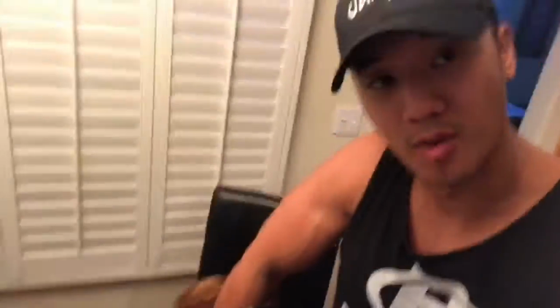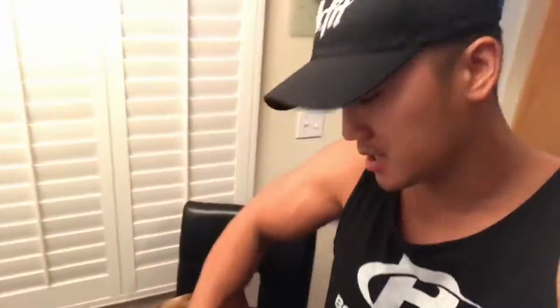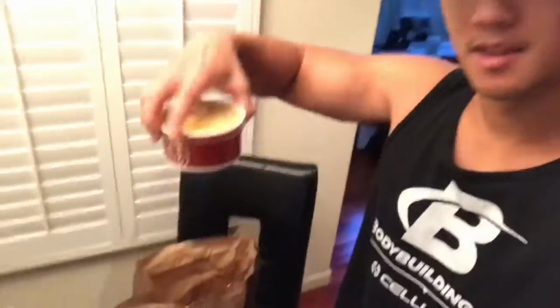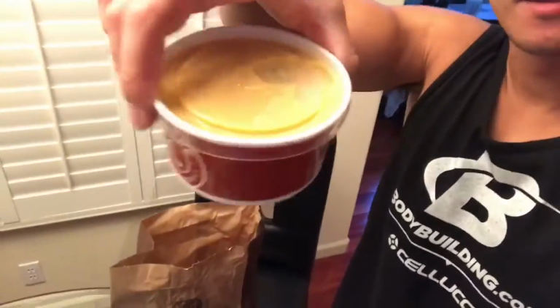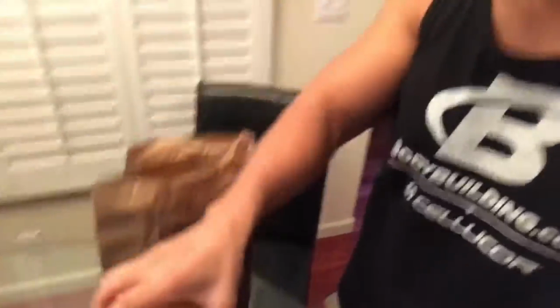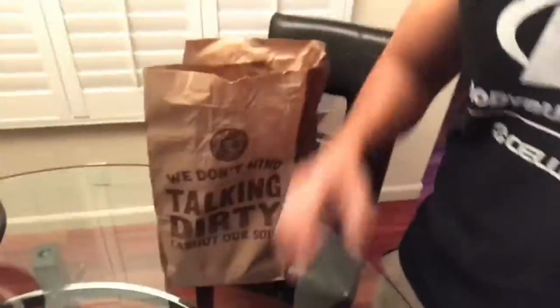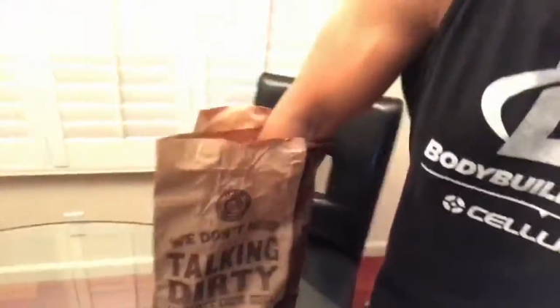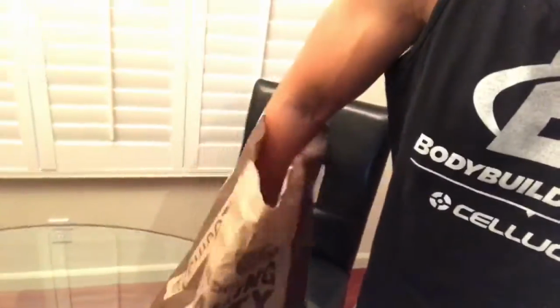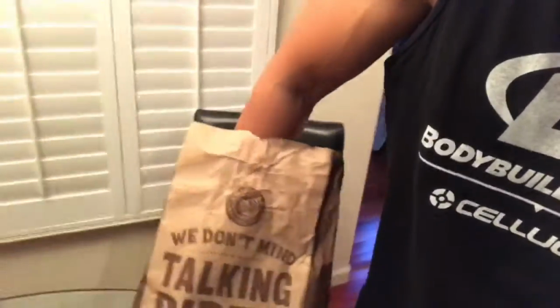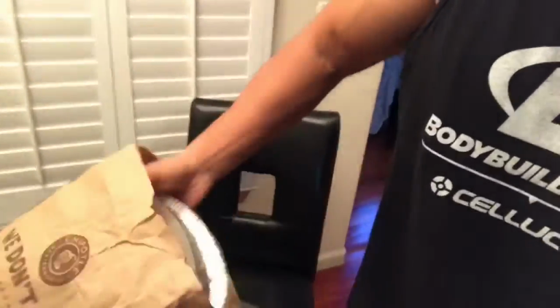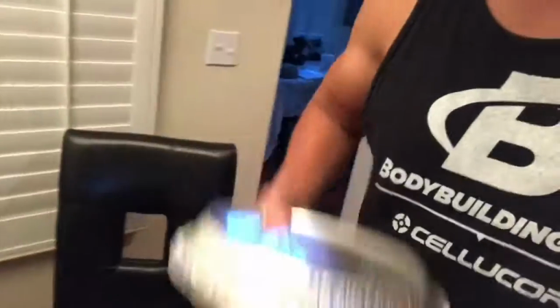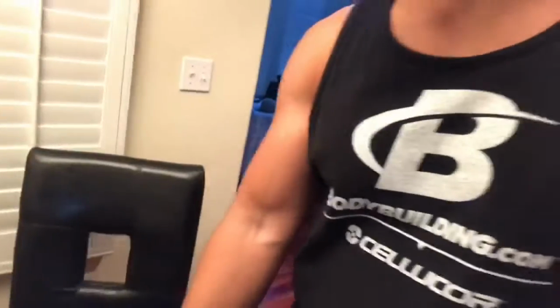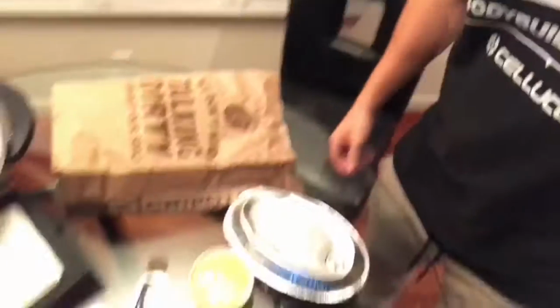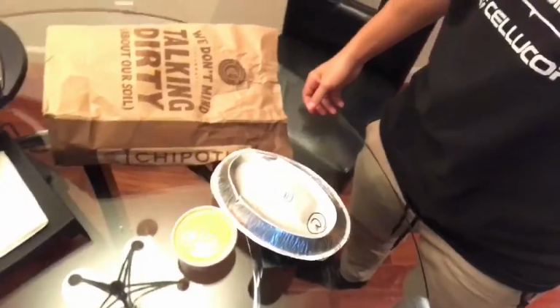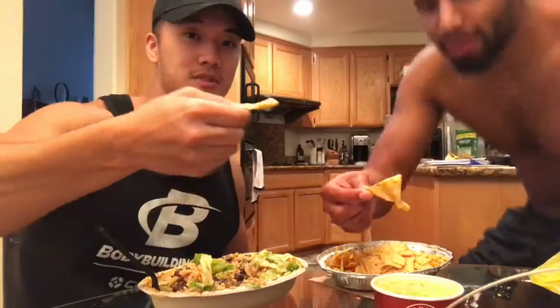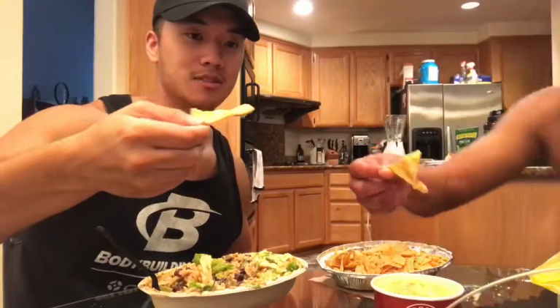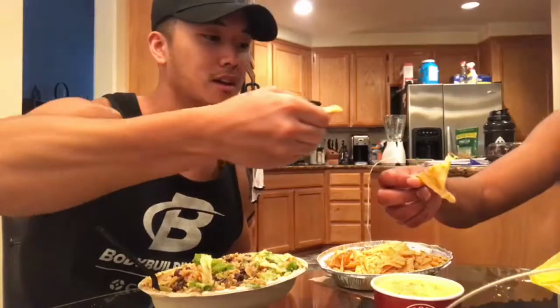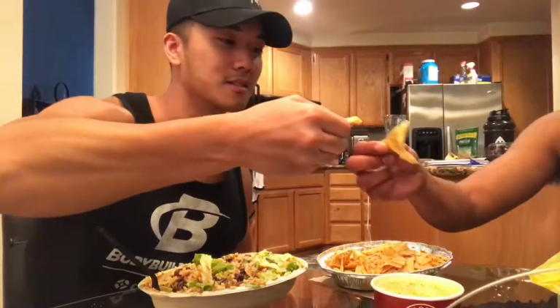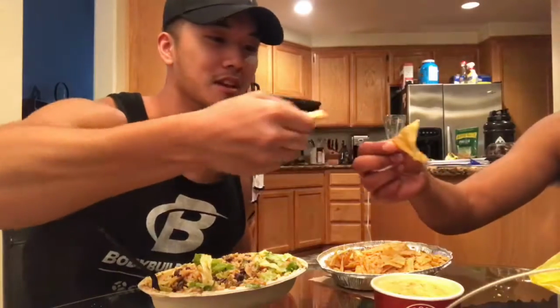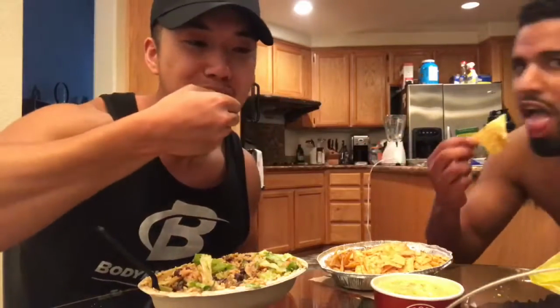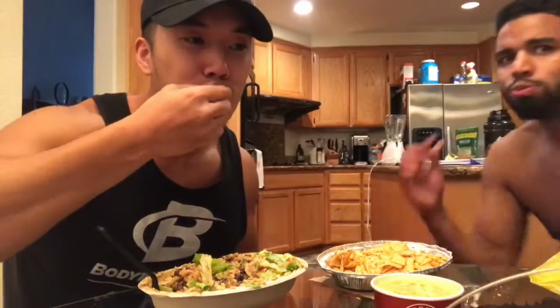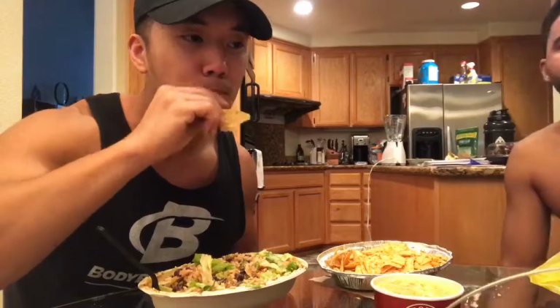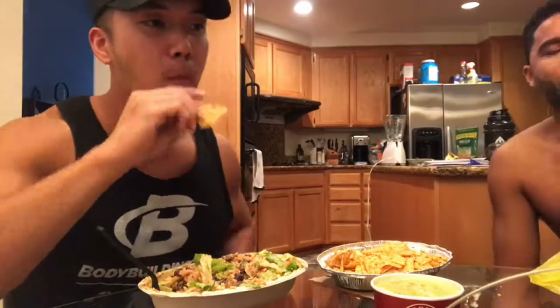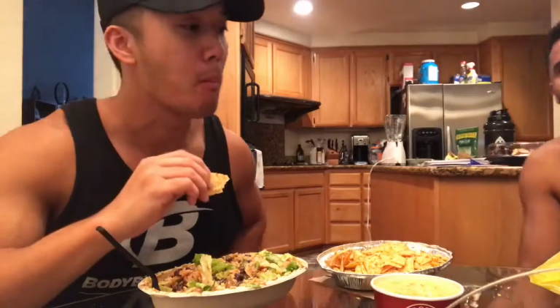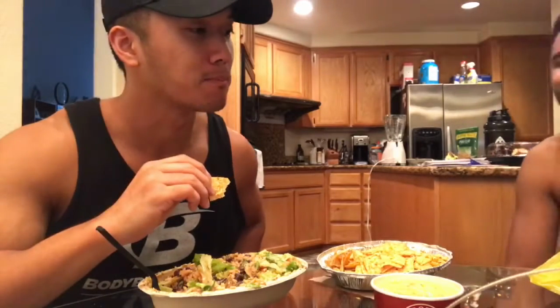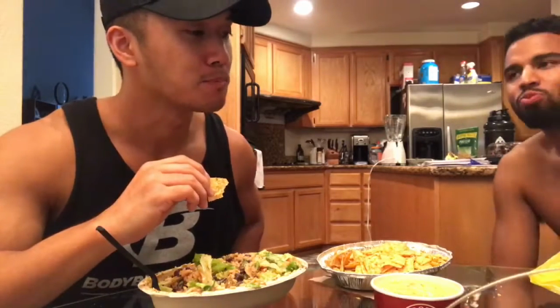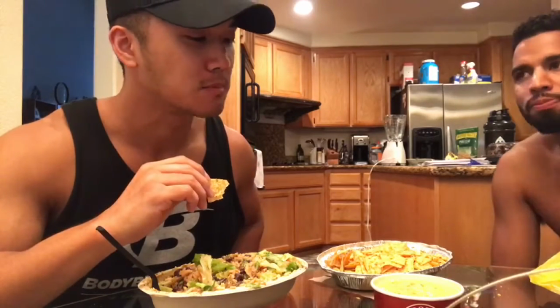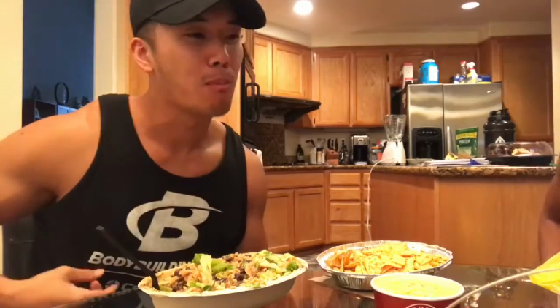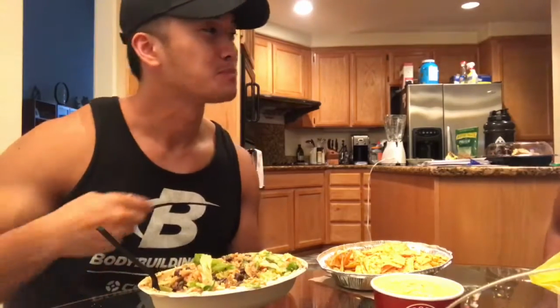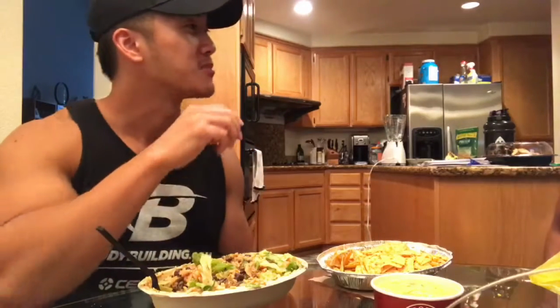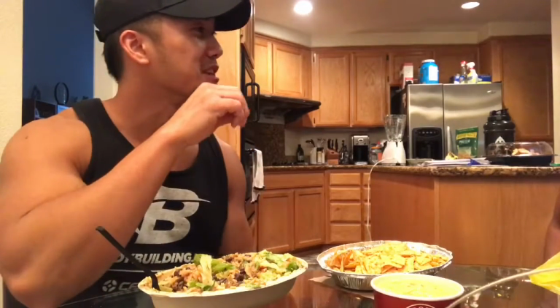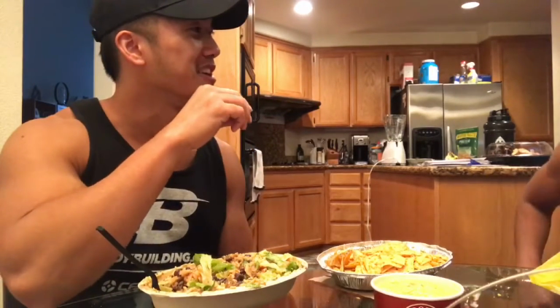Alright, here it is. First time trying the Chipotle queso cheese. It's different. Definitely different — it's kind of like grainy.